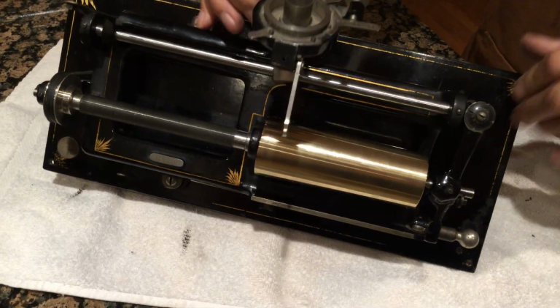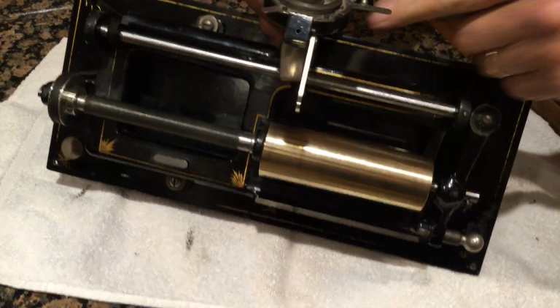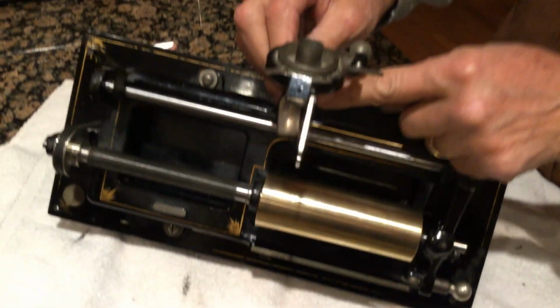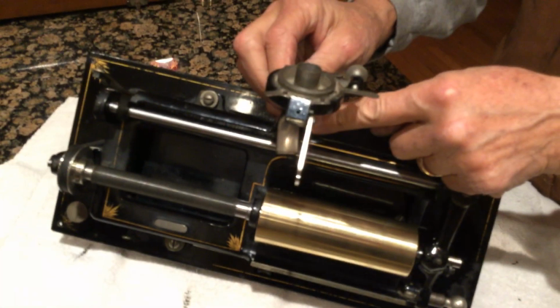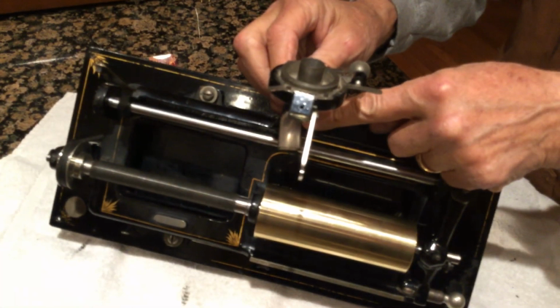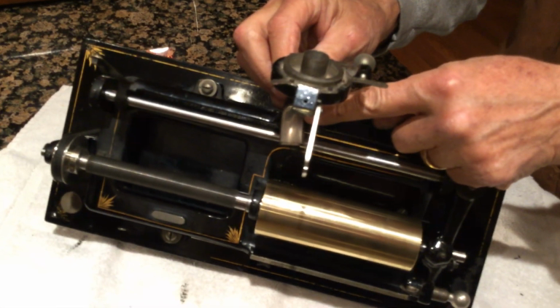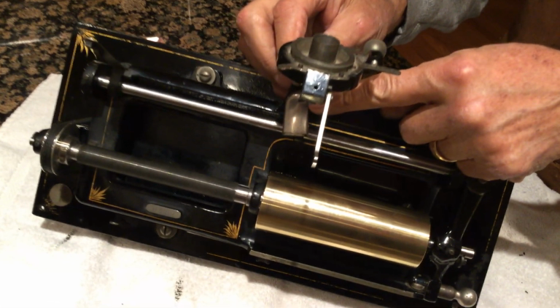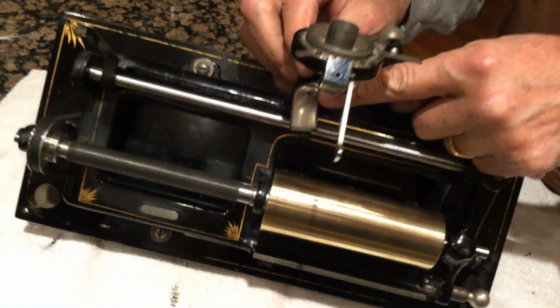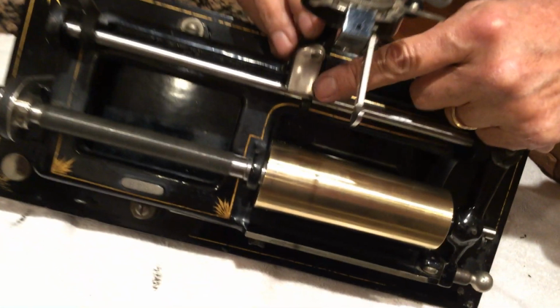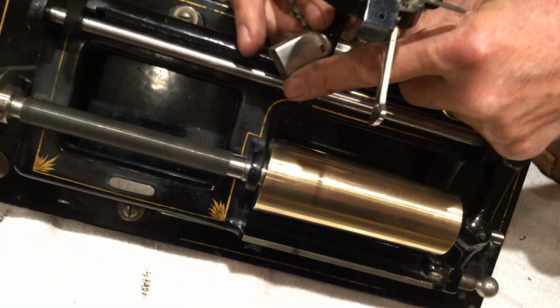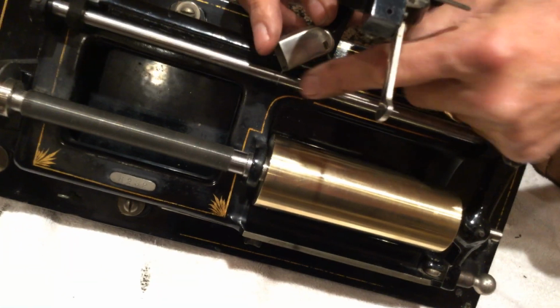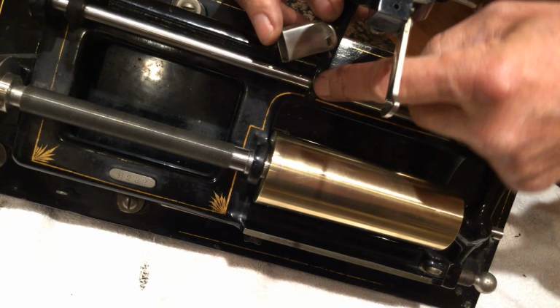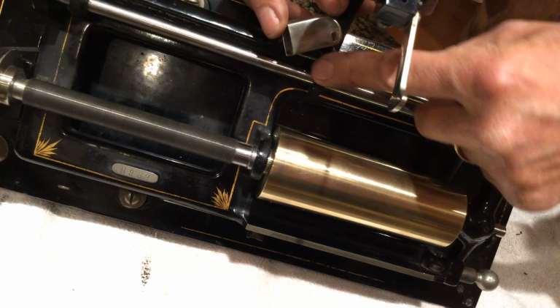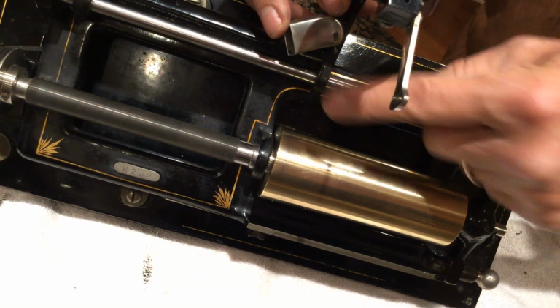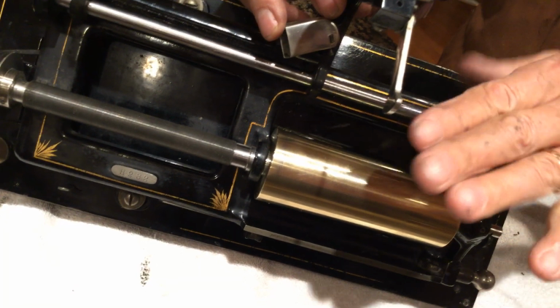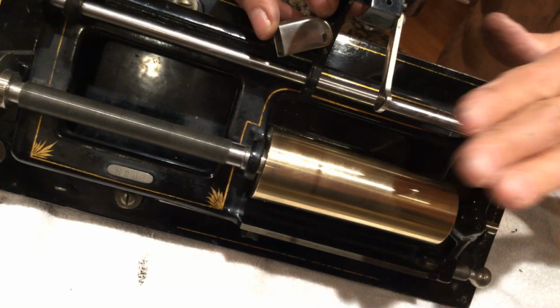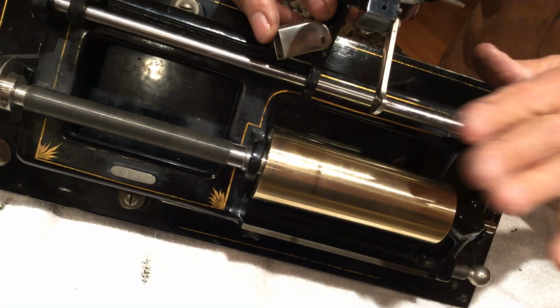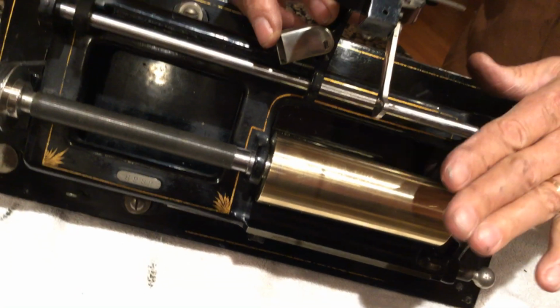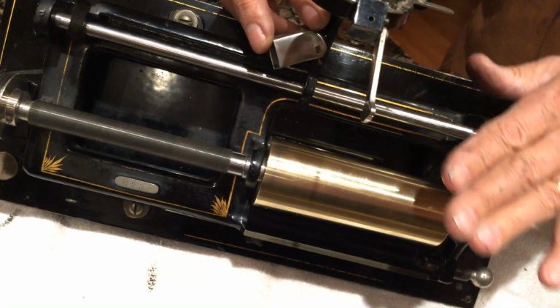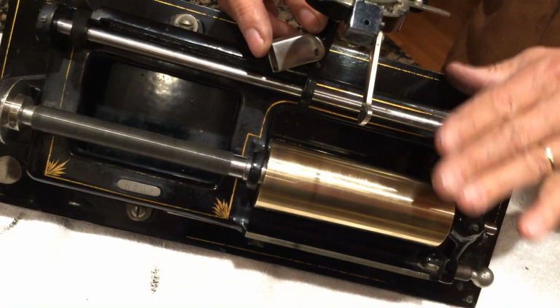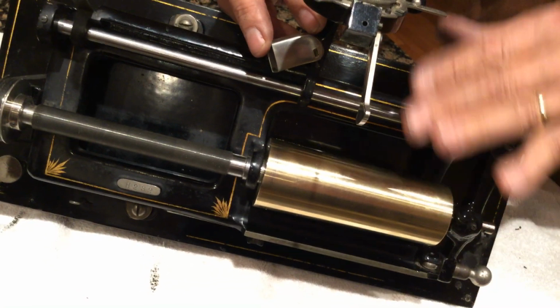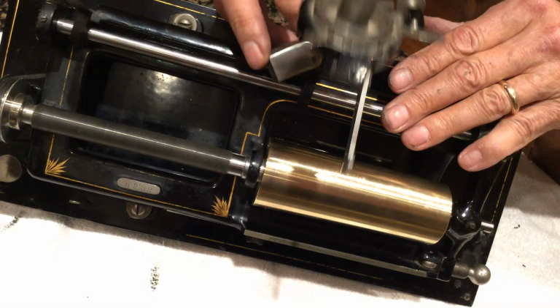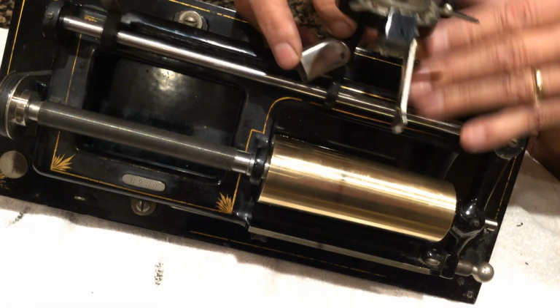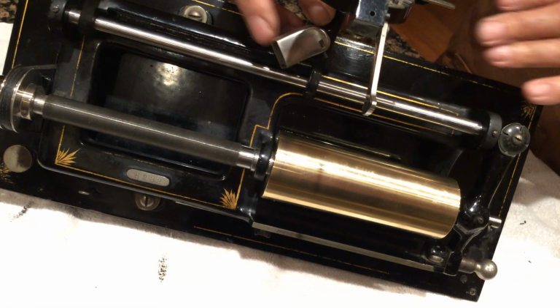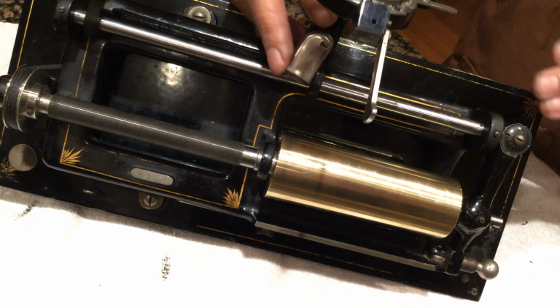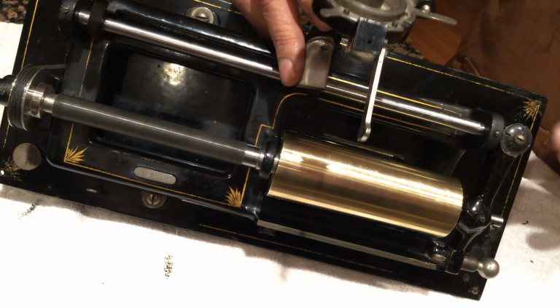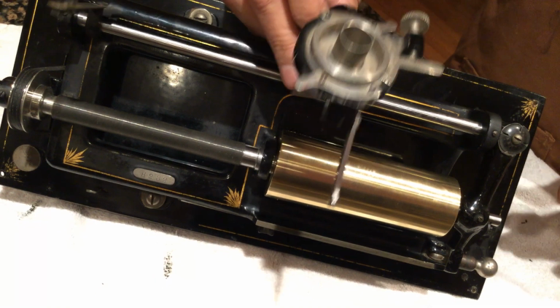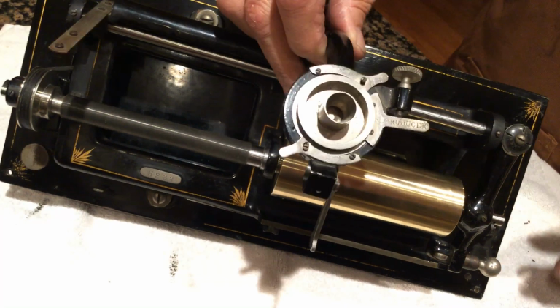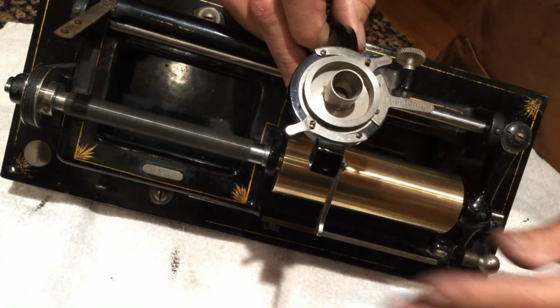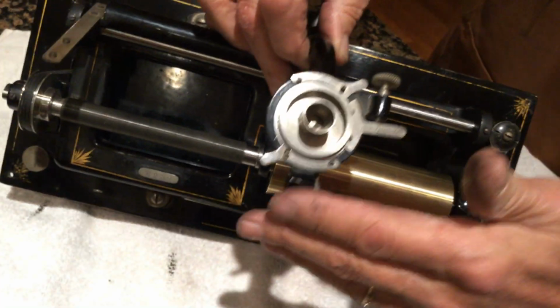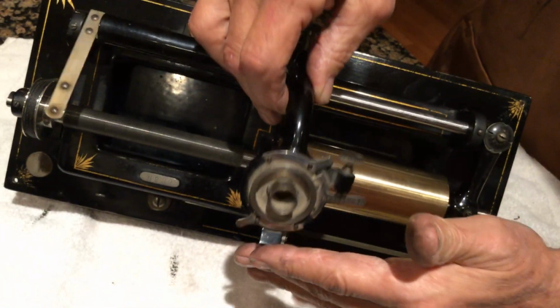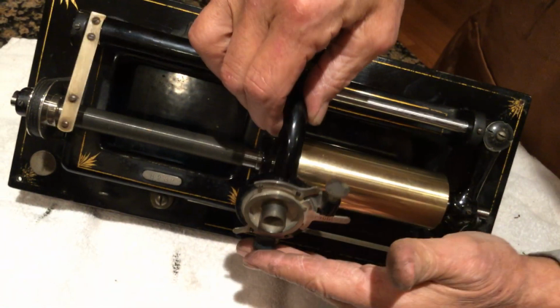They came with a record shaver, and then there was a brush in here — I have the brush off at the moment. Very interesting phonographs.